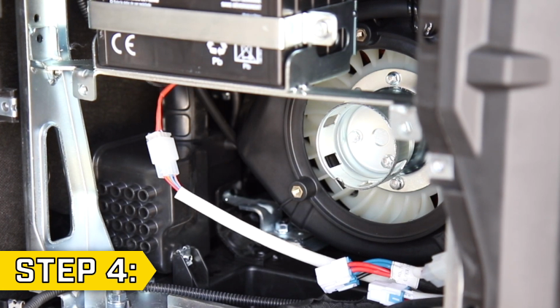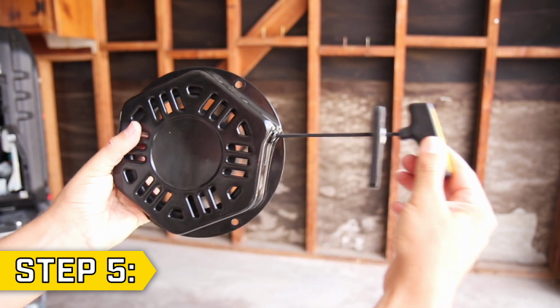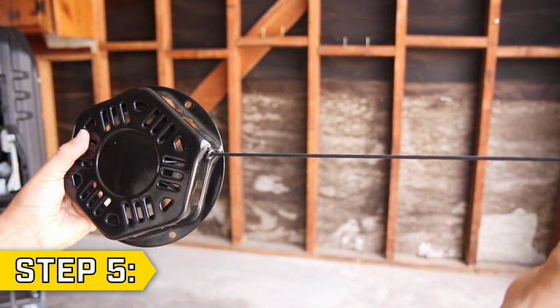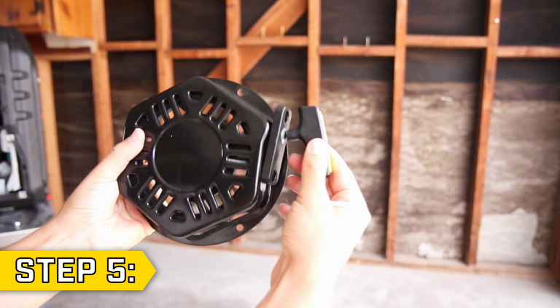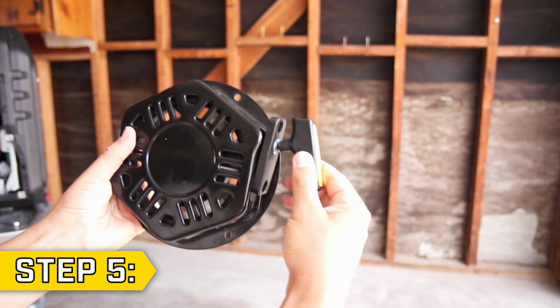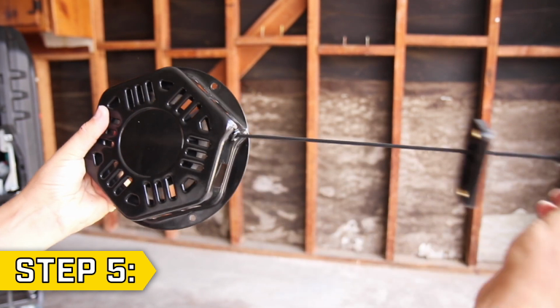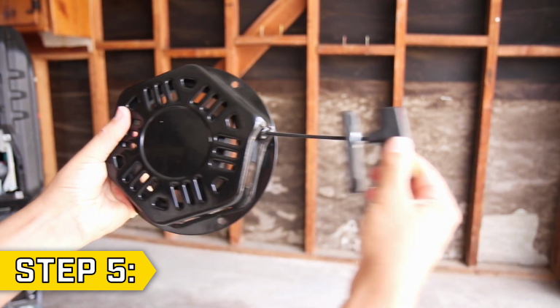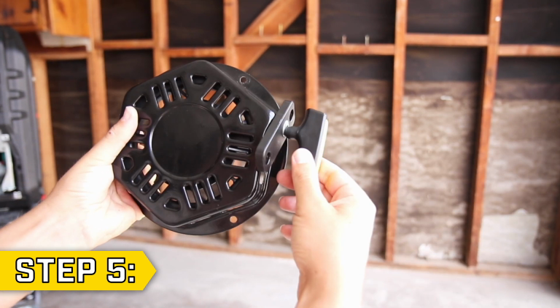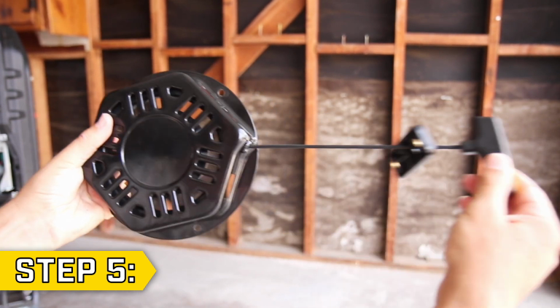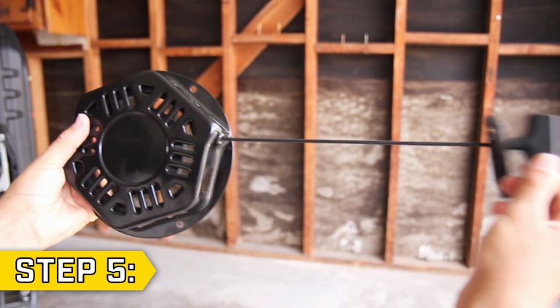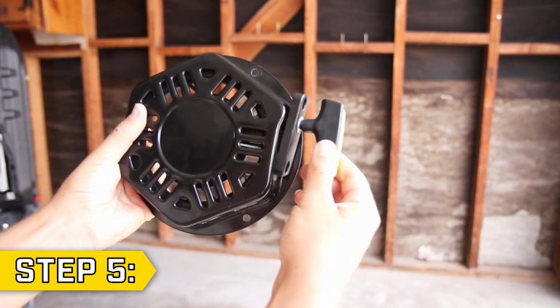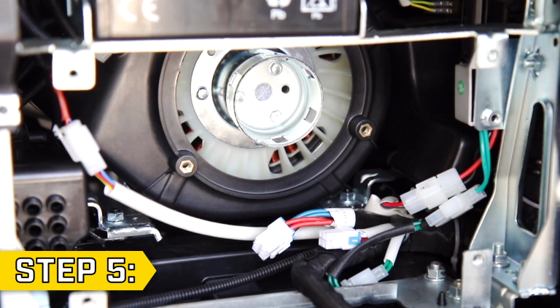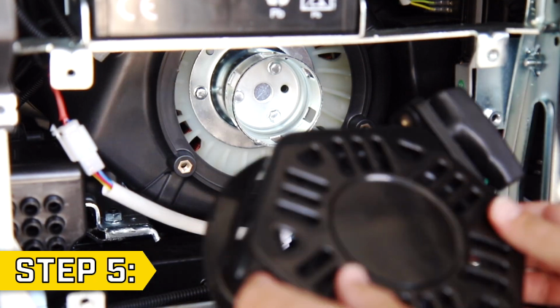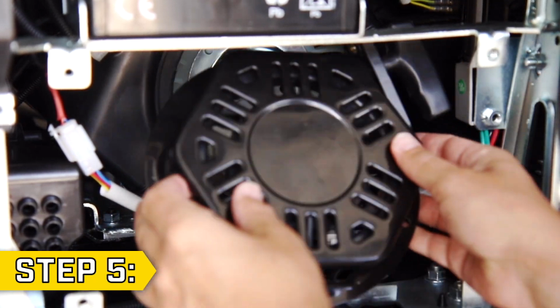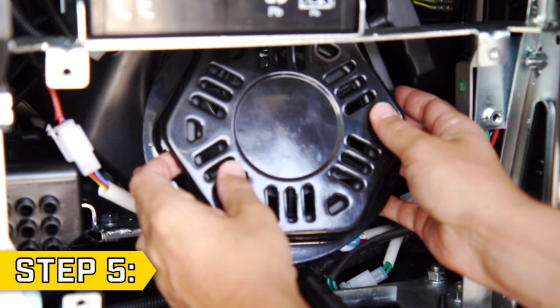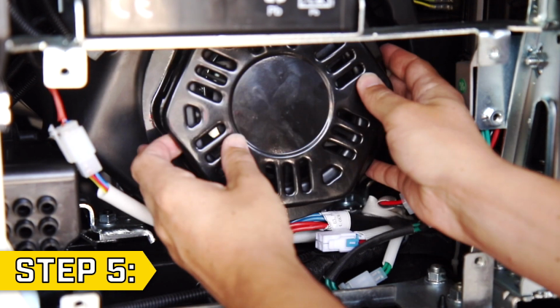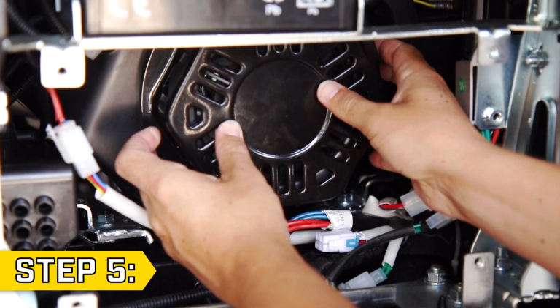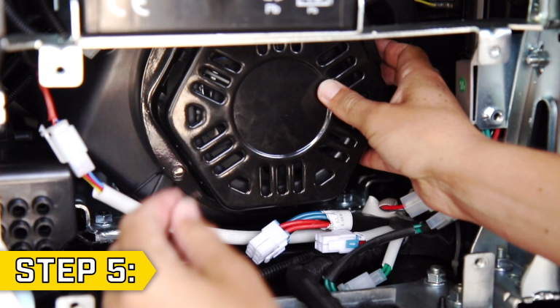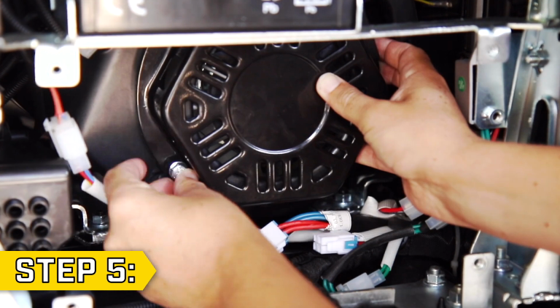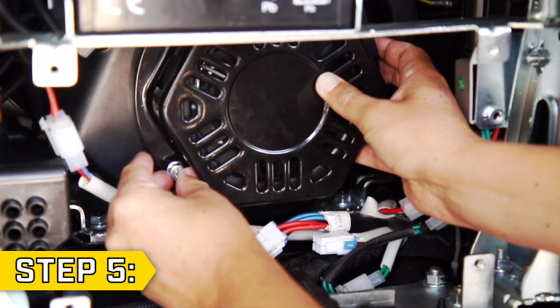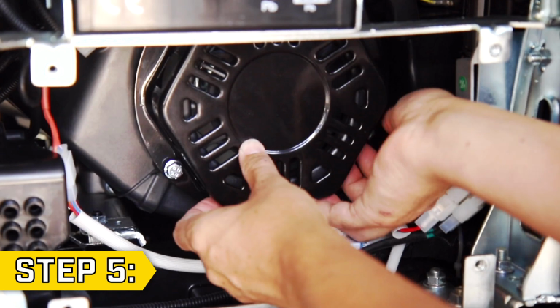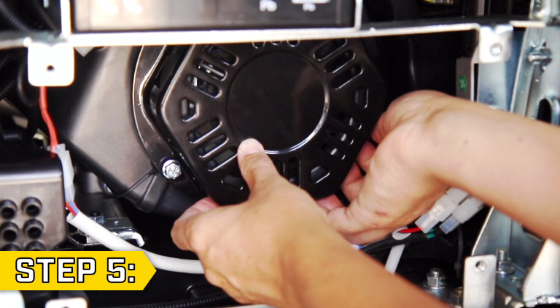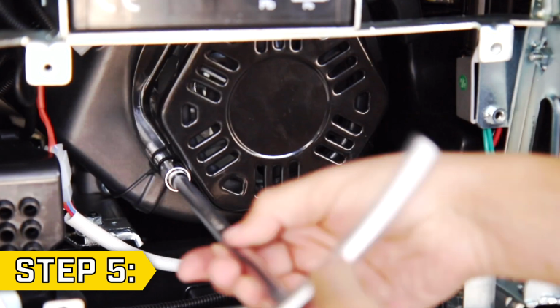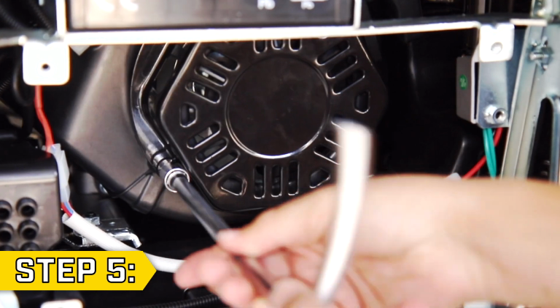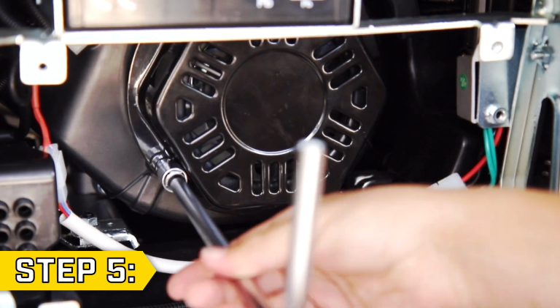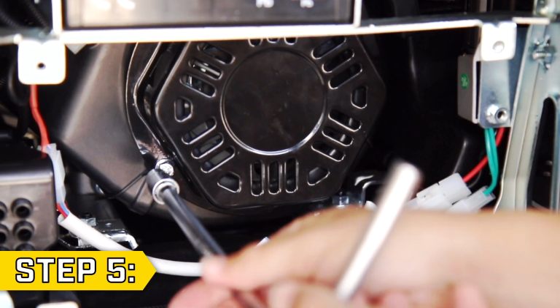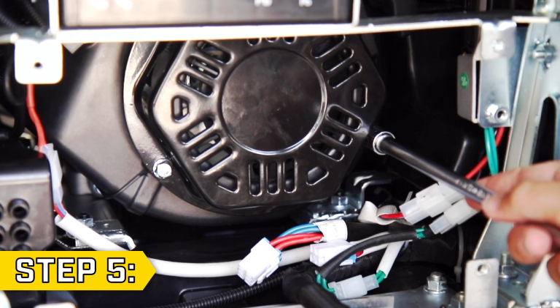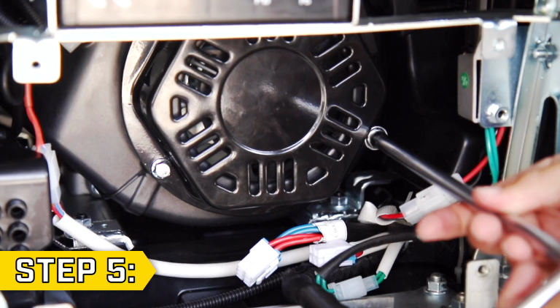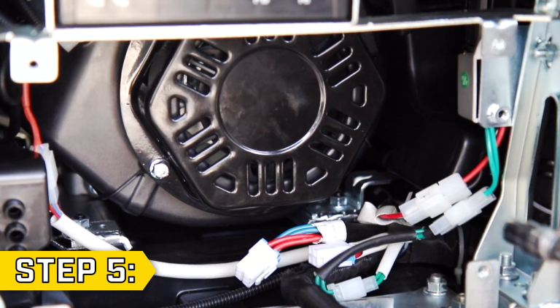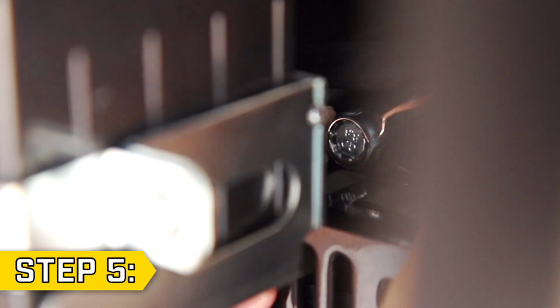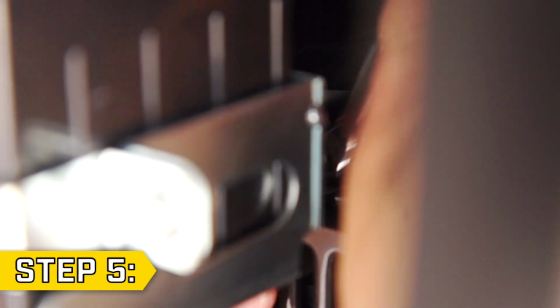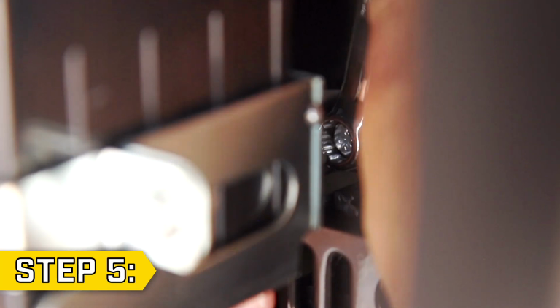Step 5. Make sure your new recoil can build tension and place the recoil into the unit in the correct orientation. Replace and tighten the 2 lower bolts first, and then replace and tighten the top bolt.